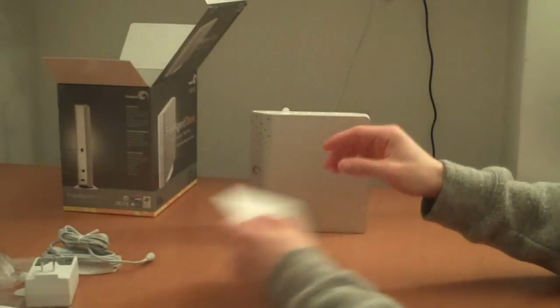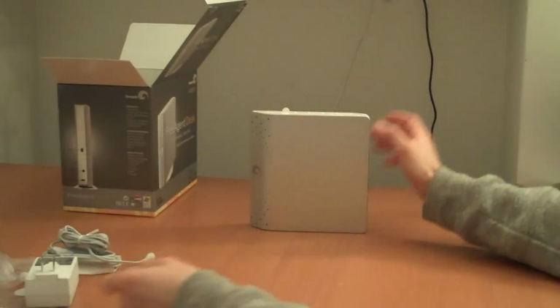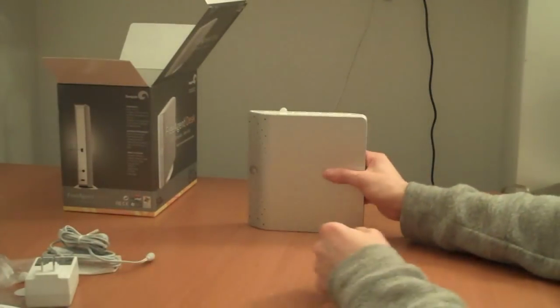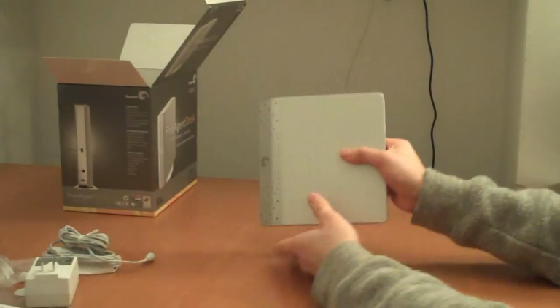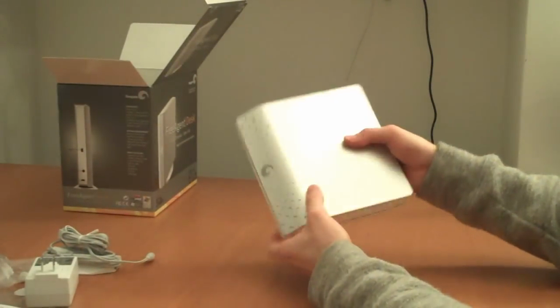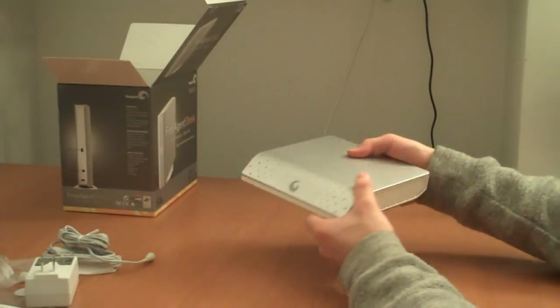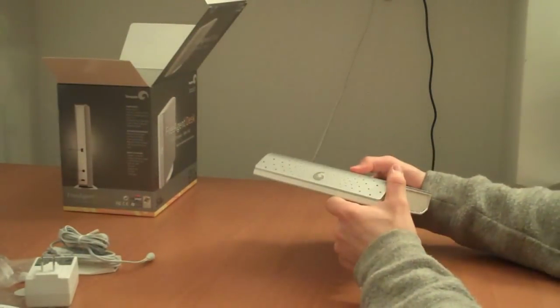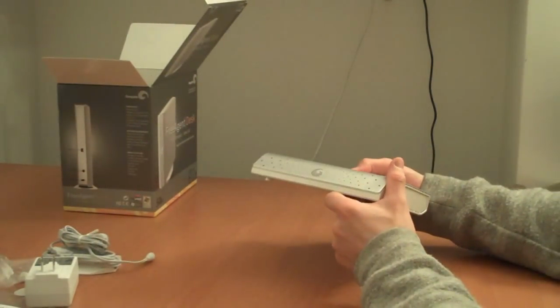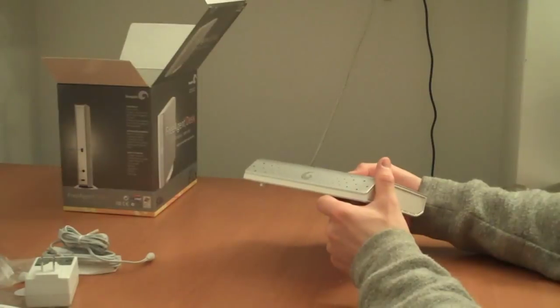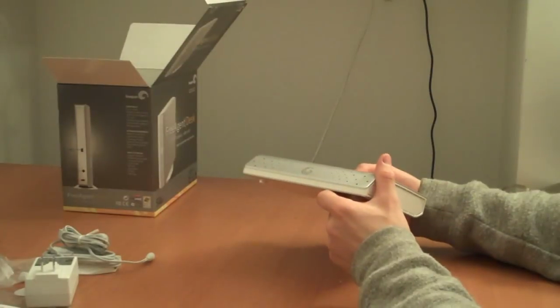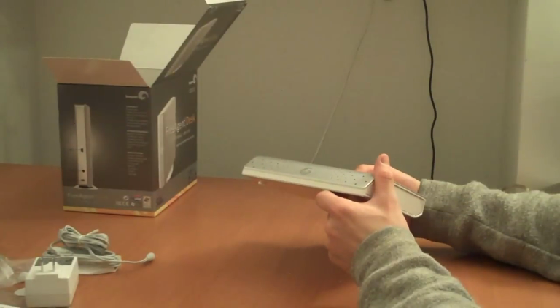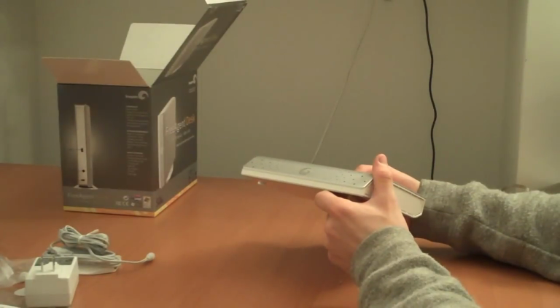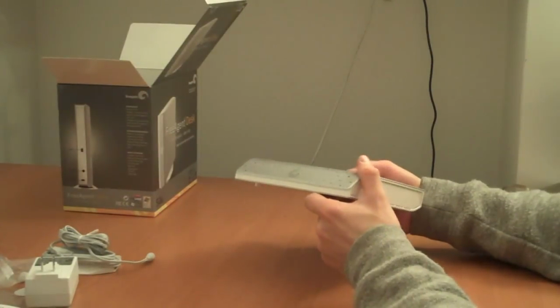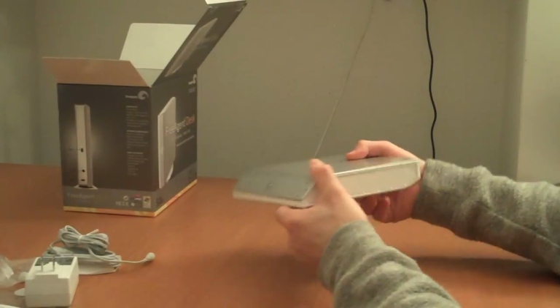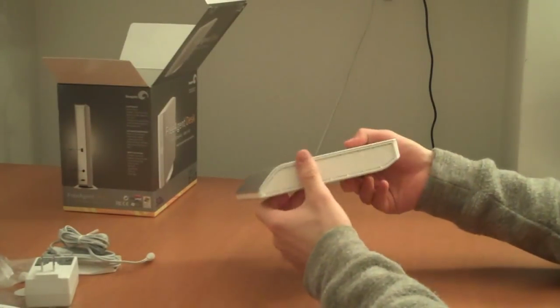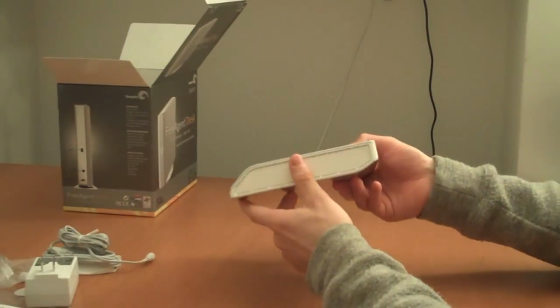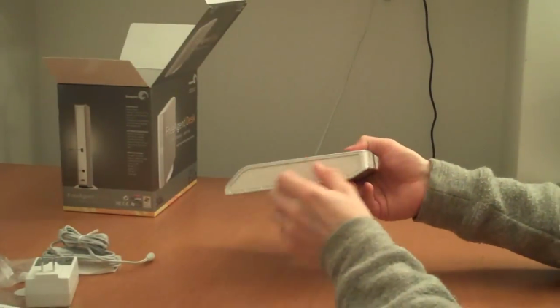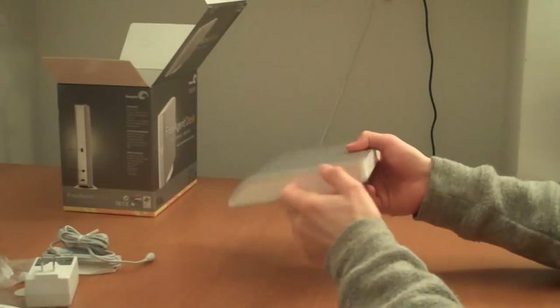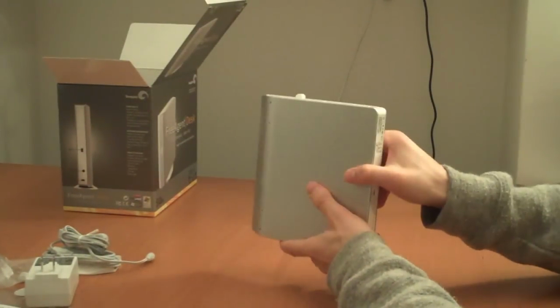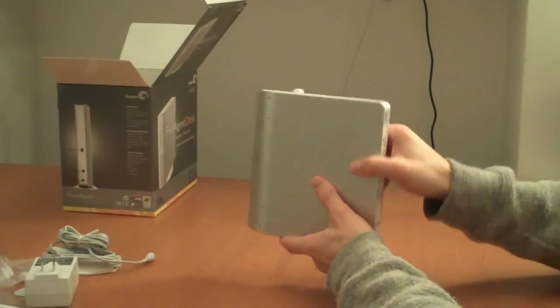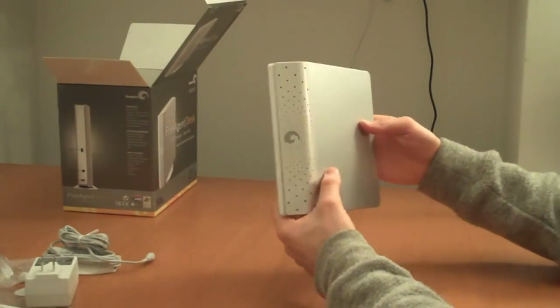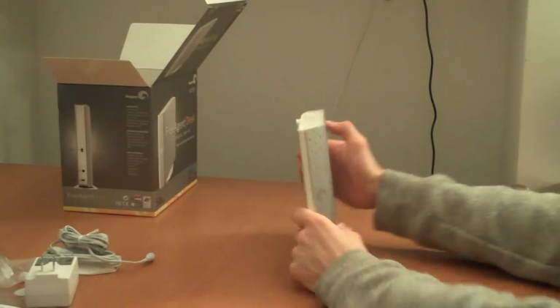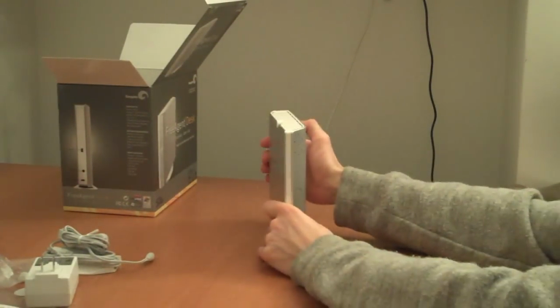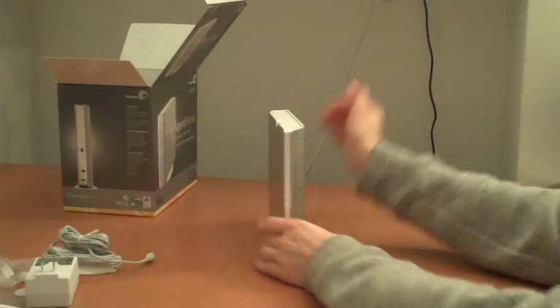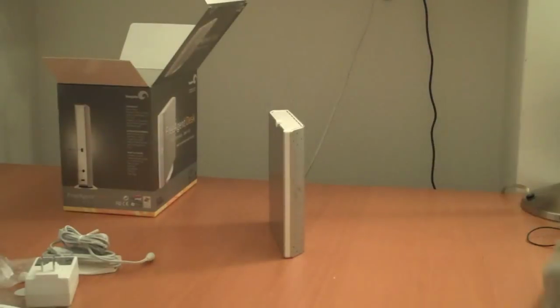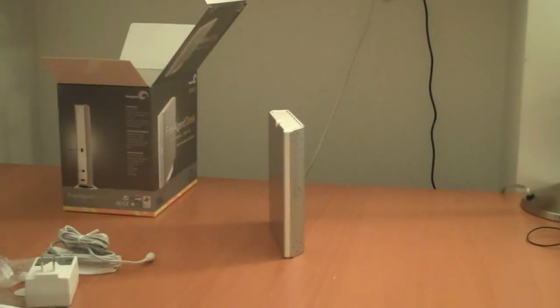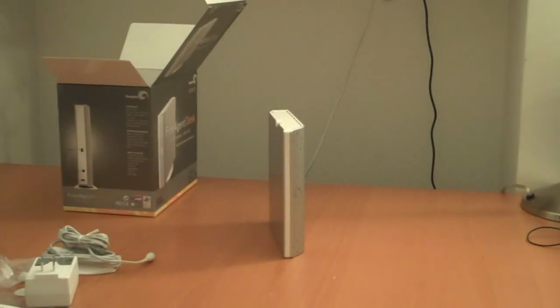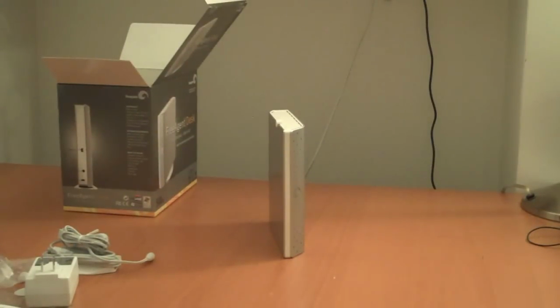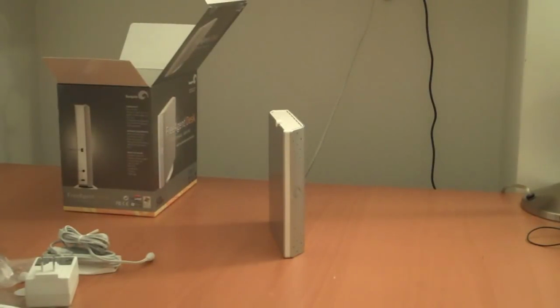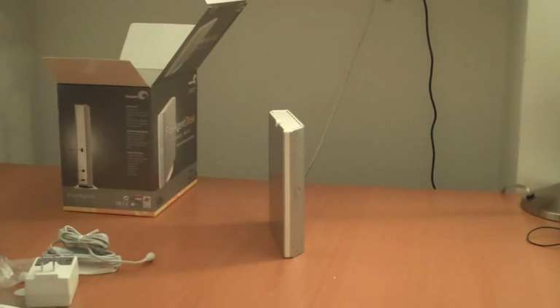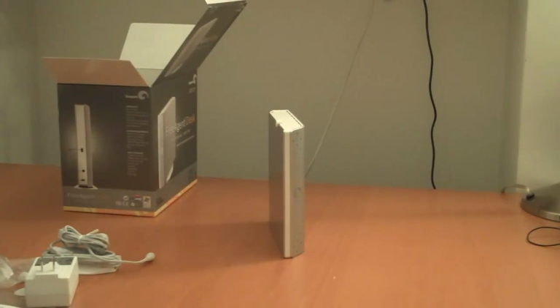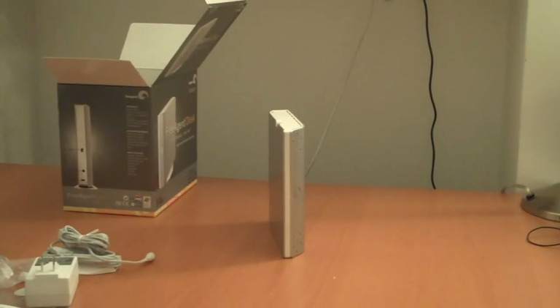So that's it for the FreeAgent Desk external hard drive from Seagate. This is the one terabyte model. This is Sal Congeloso from geek.com. Thanks for watching.